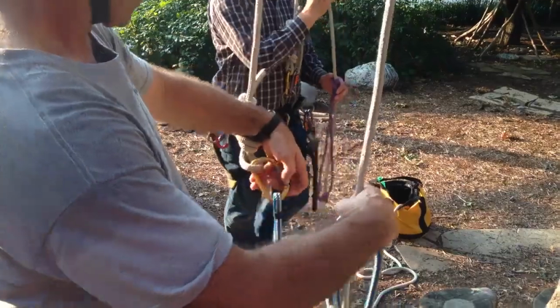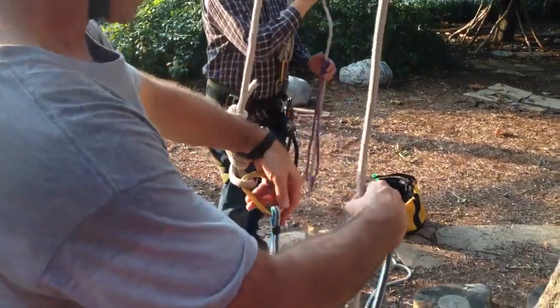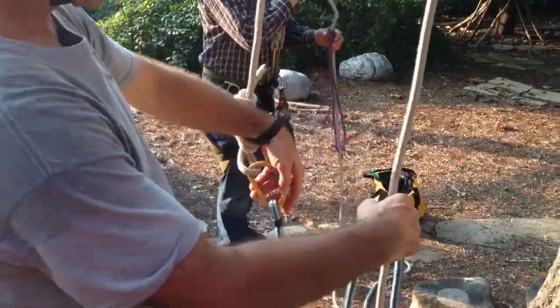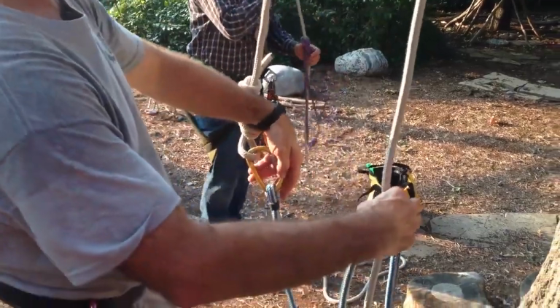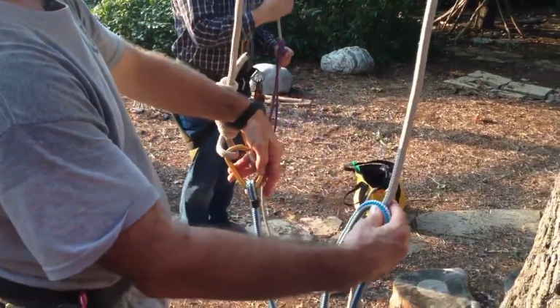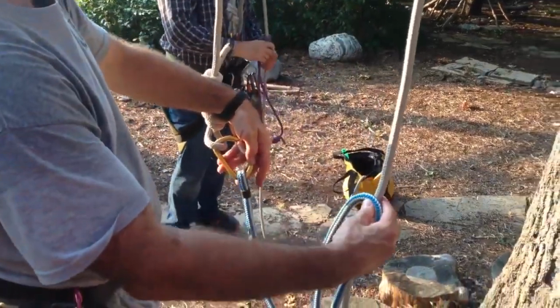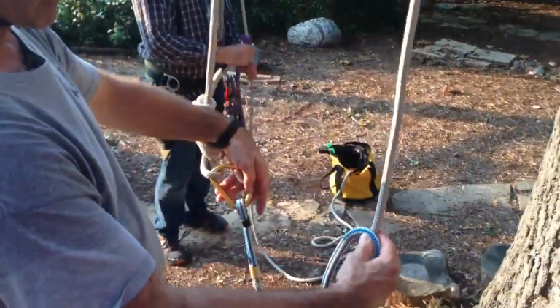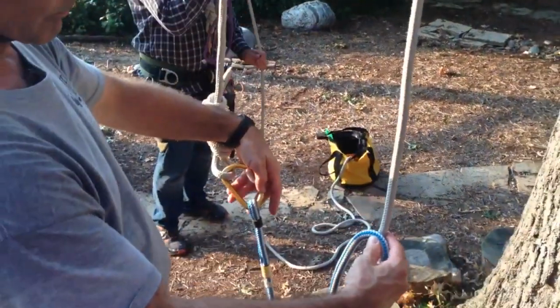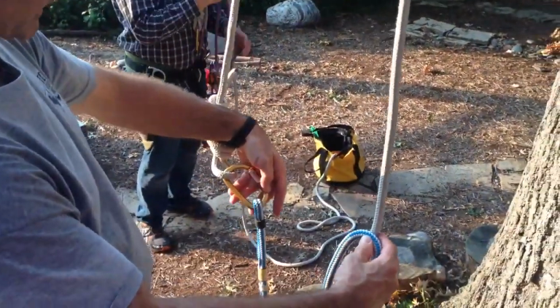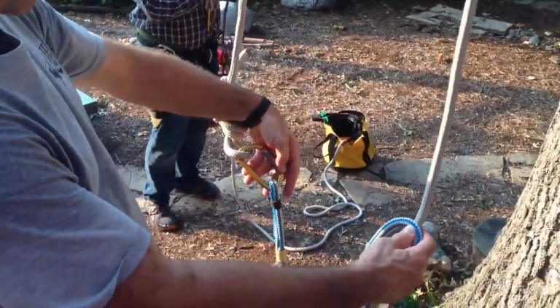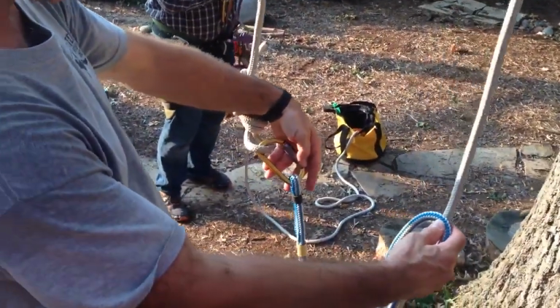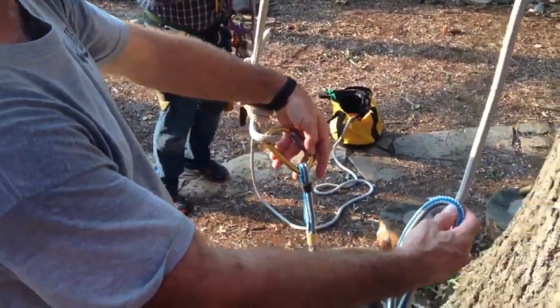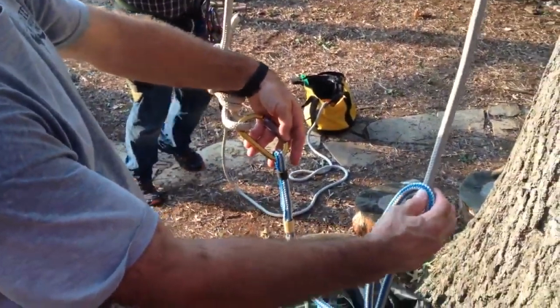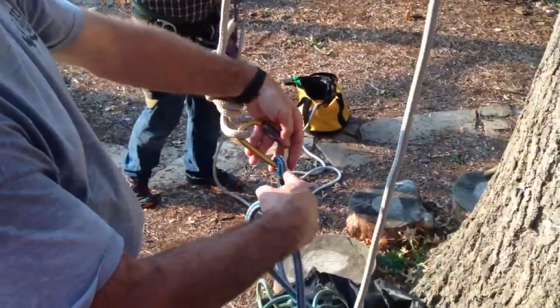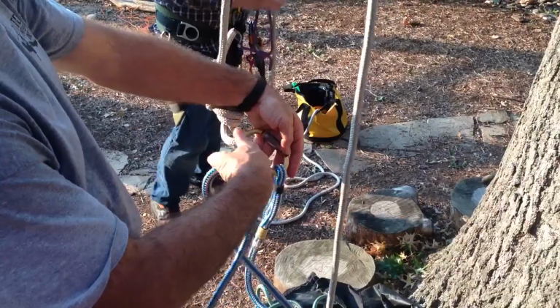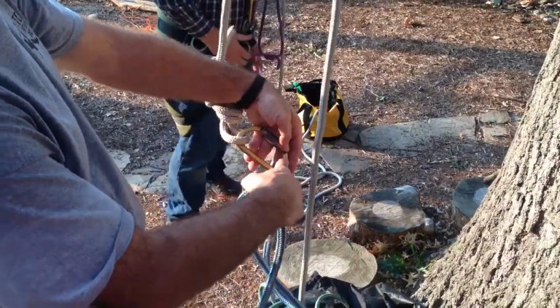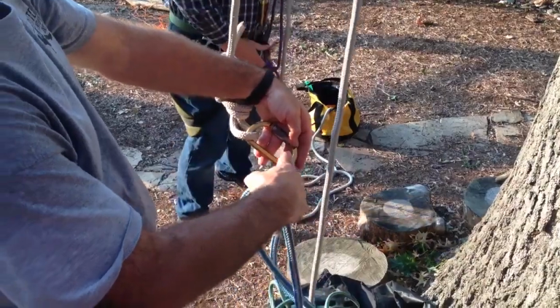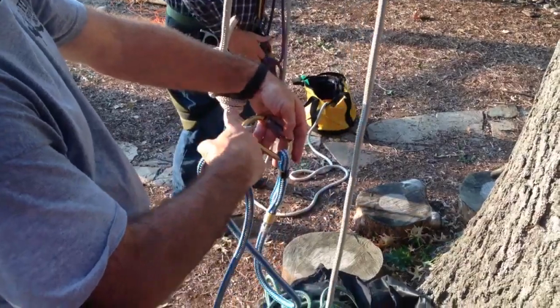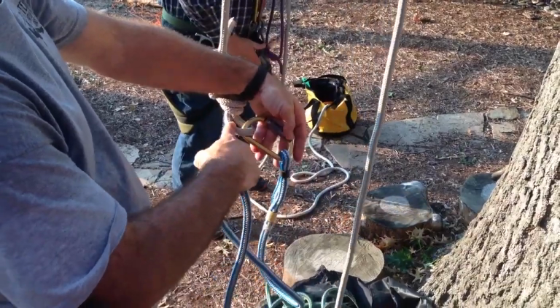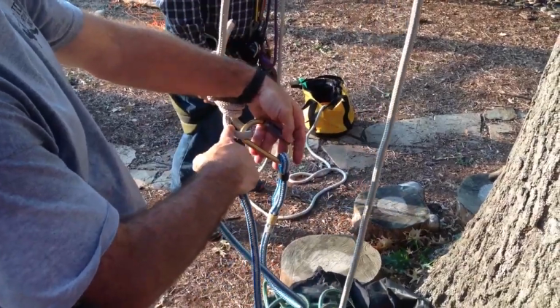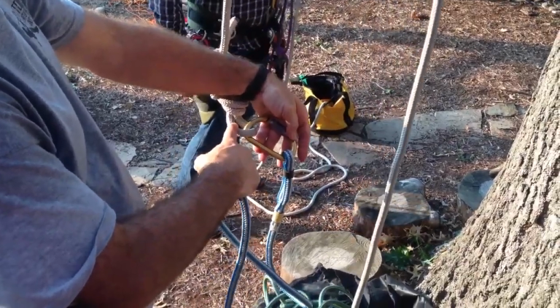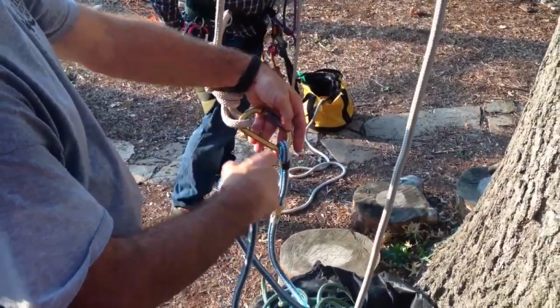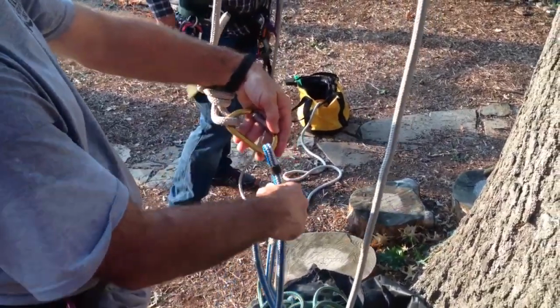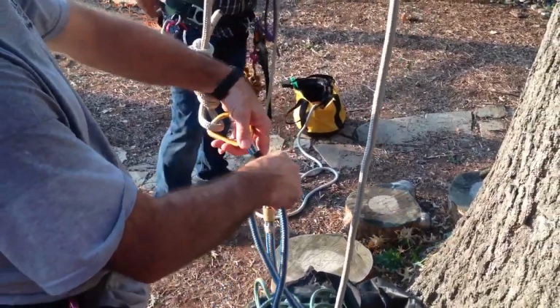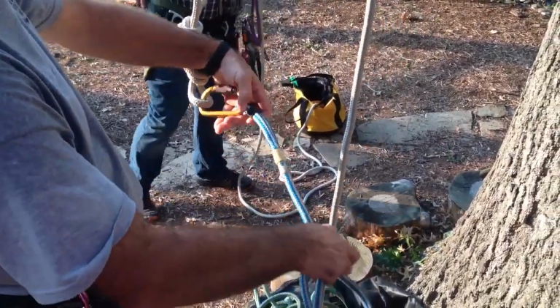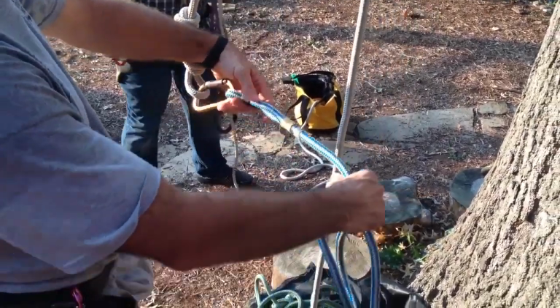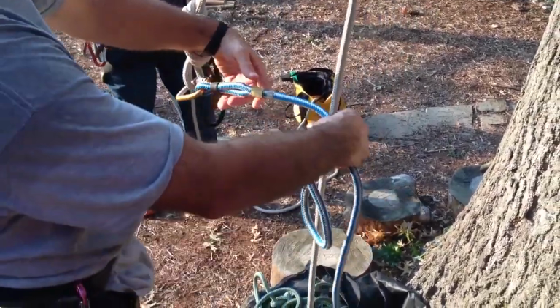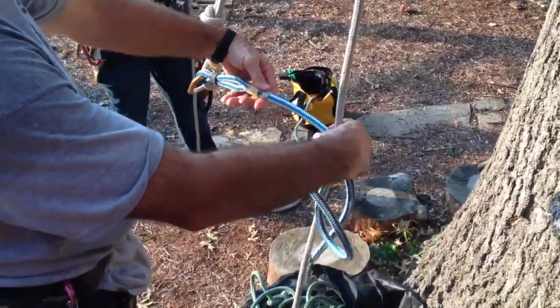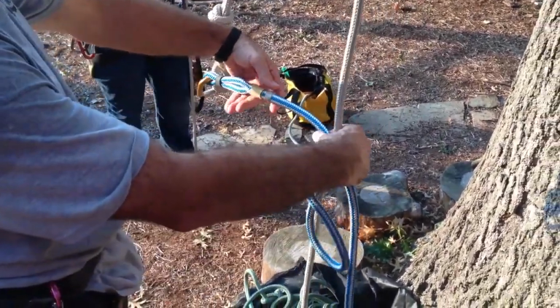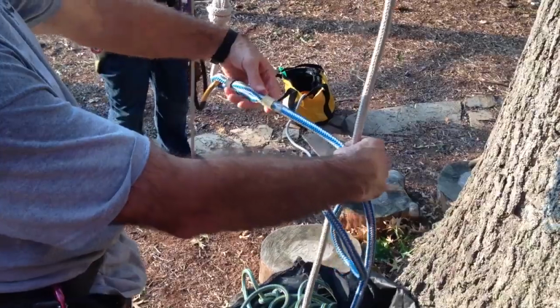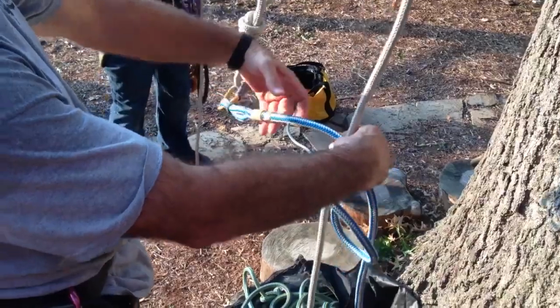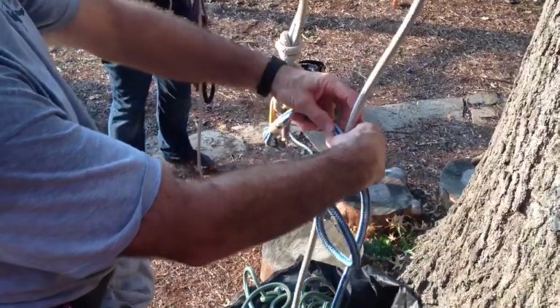Okay, I'm going to demonstrate how to tie the Blake's hitch on a split tail. I've just got the split tail attached to the up rope just to keep it out of the way and give me the approximate correct configuration.